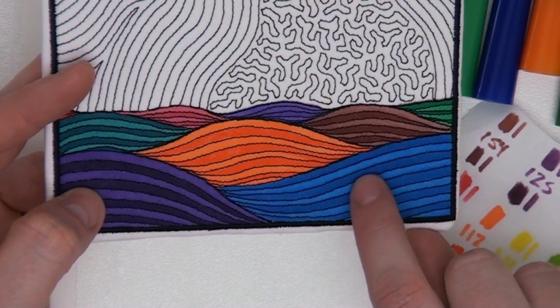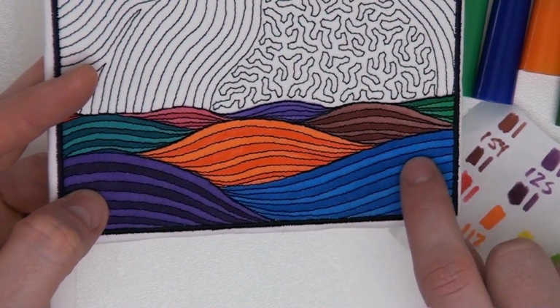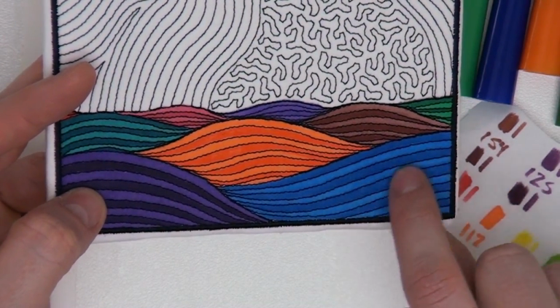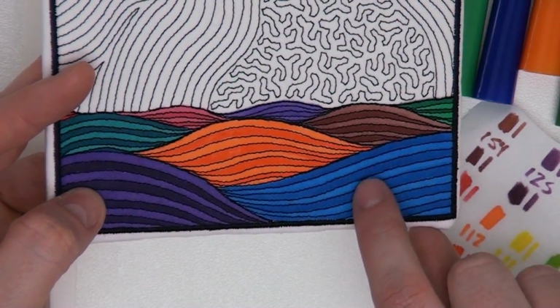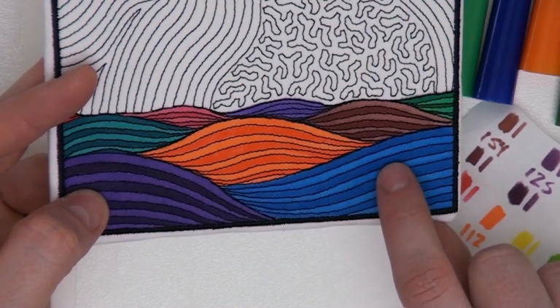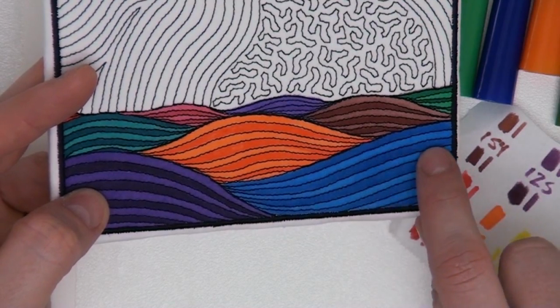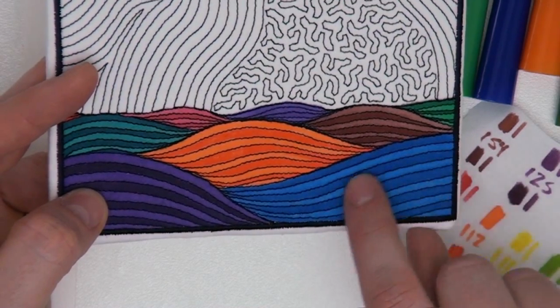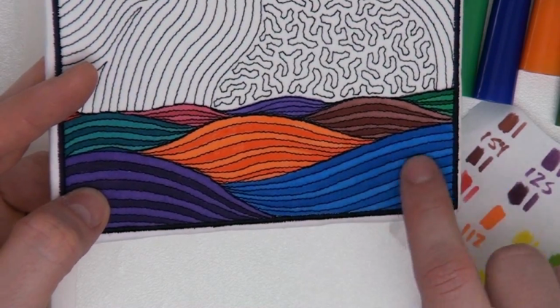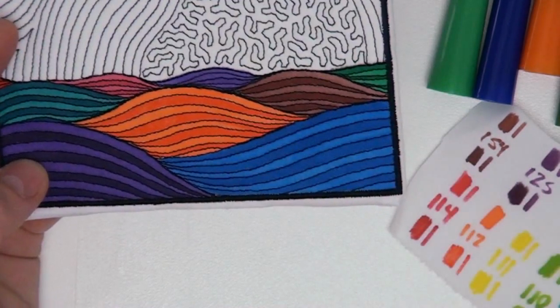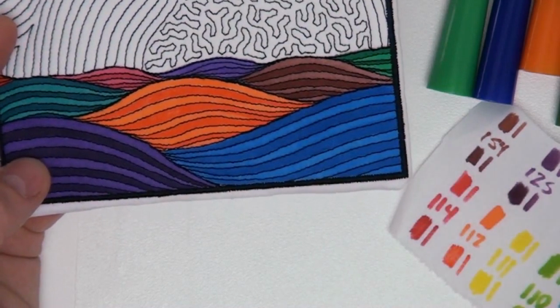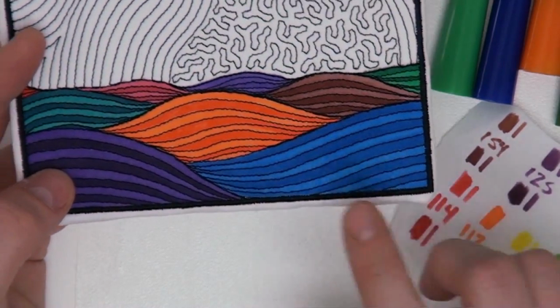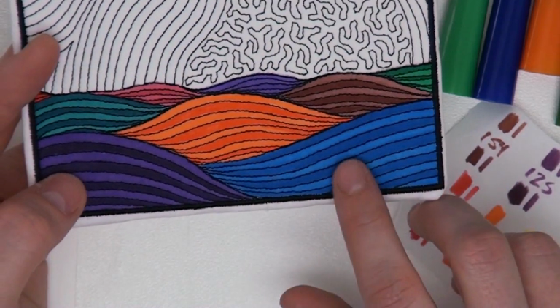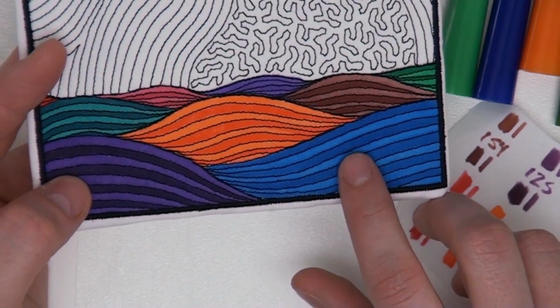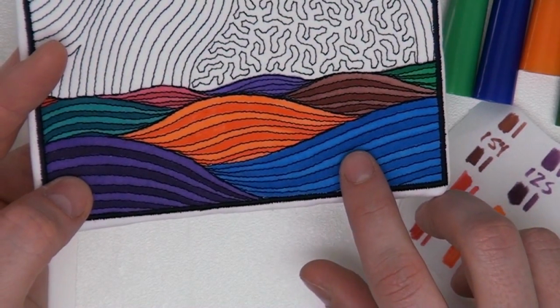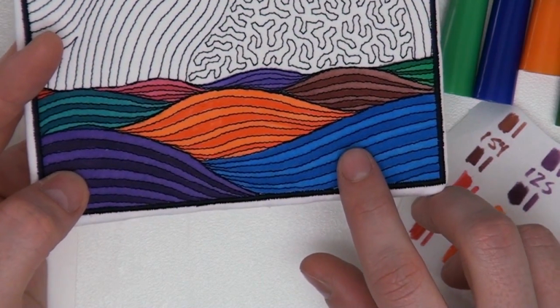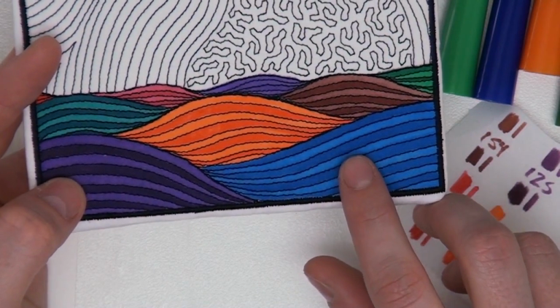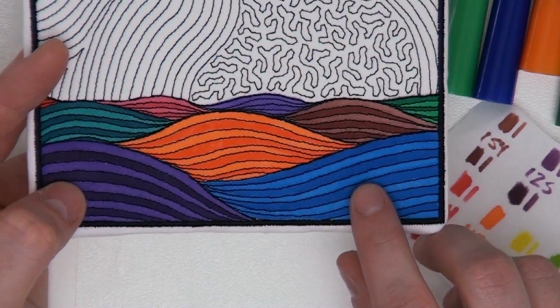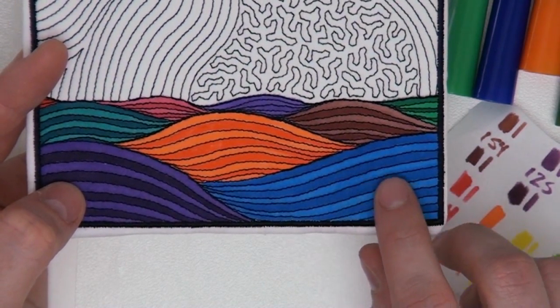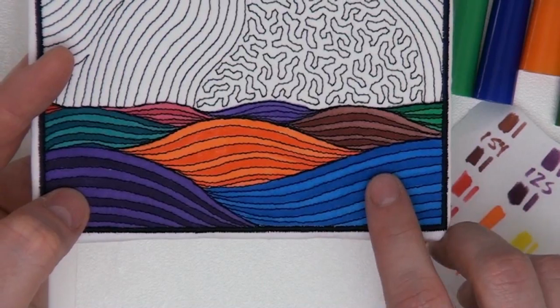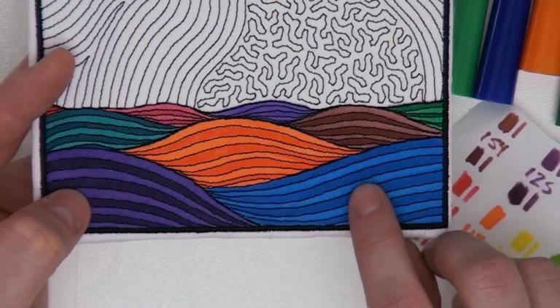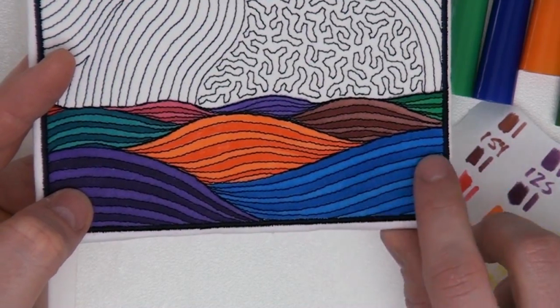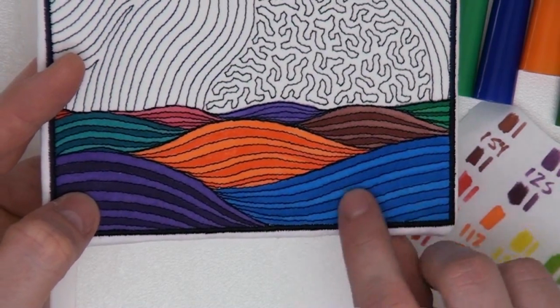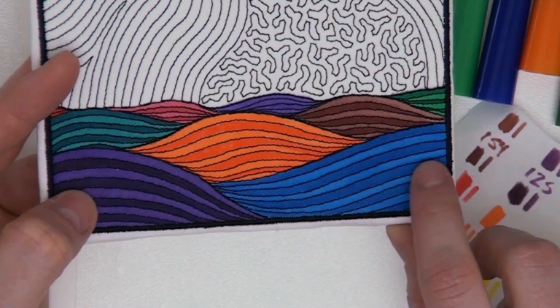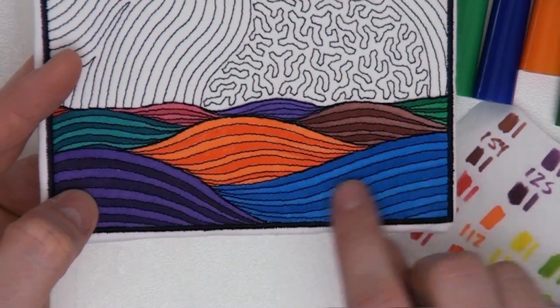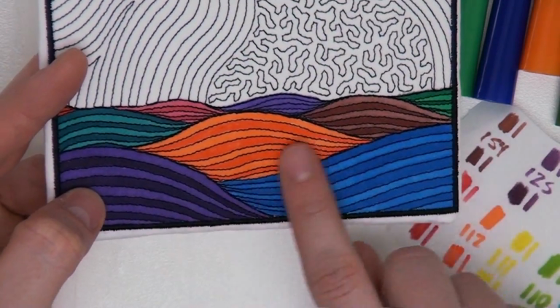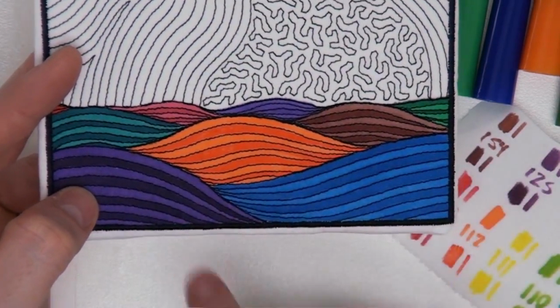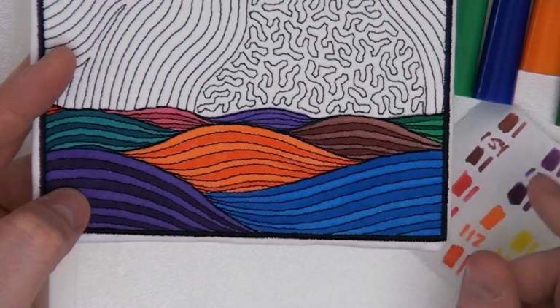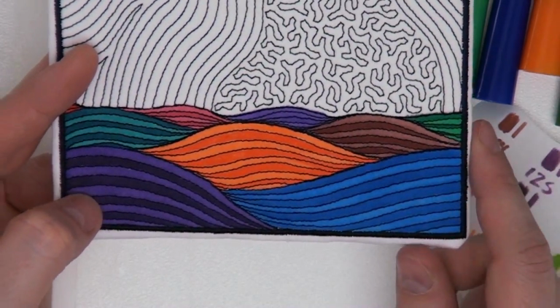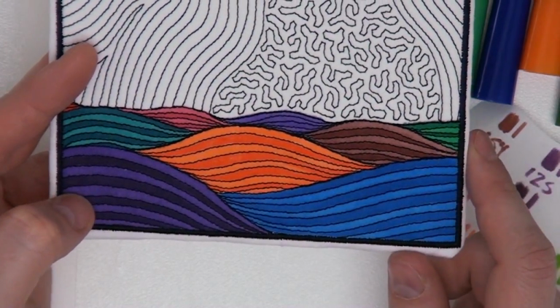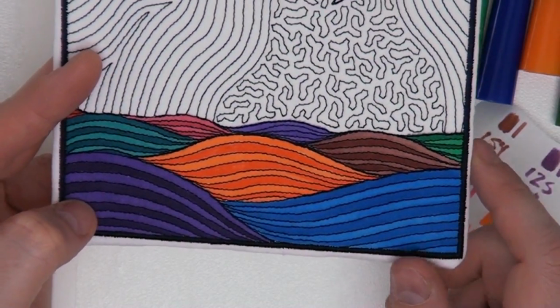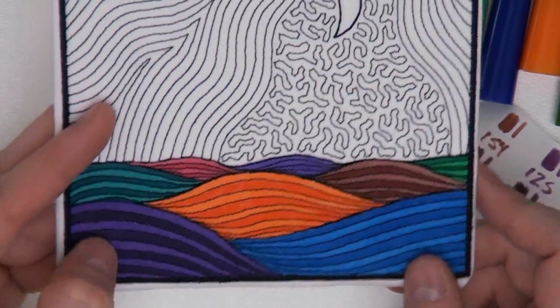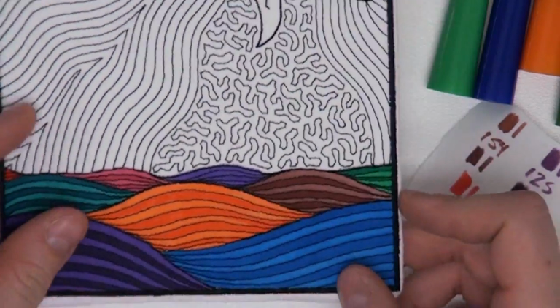There's no right or wrong way to do this — just have some fun, be experimental, play around with colors. You can create this cool effect of lighter and darker colors by using one tip or the other of the marker. I created the darker lines with the darker tip — sometimes that's the thin tip, sometimes the thicker tip — and the light lines with the opposite side, and that's how I was able to create this effect.